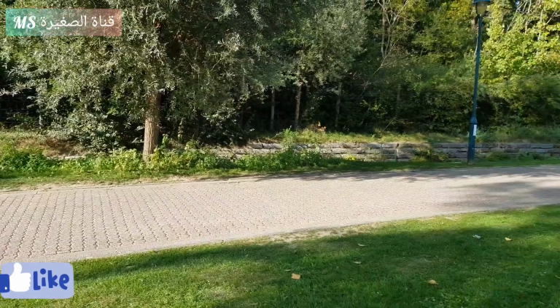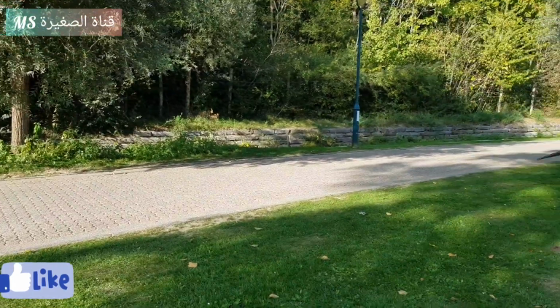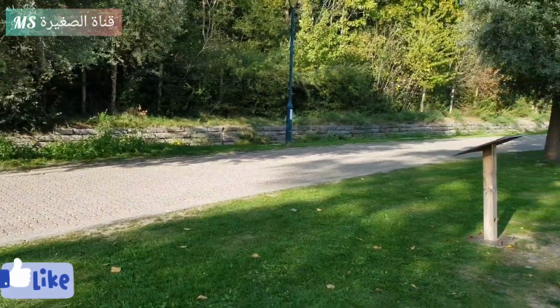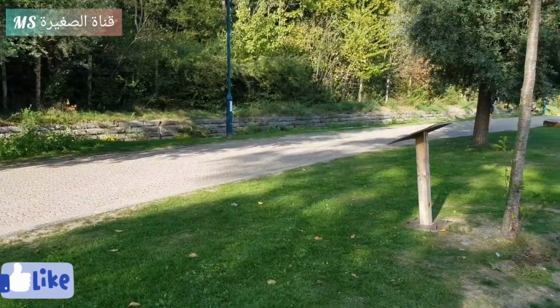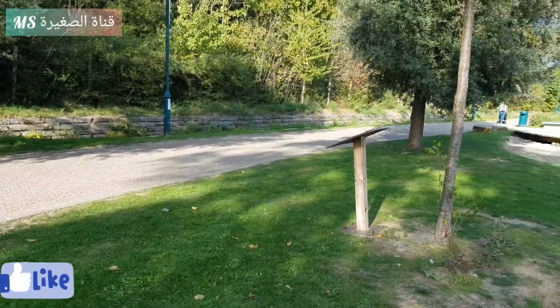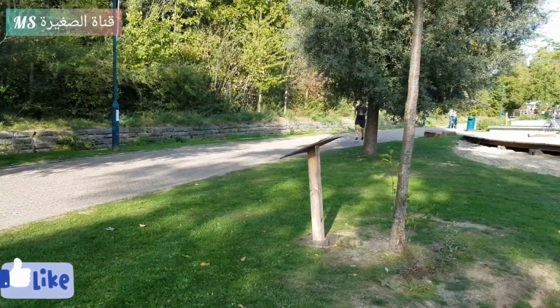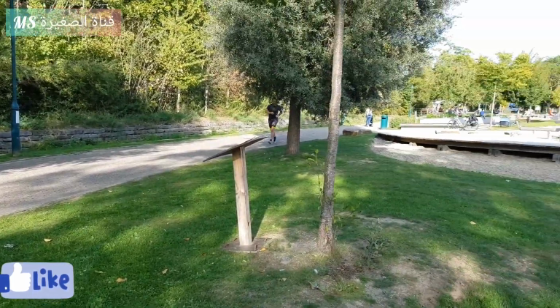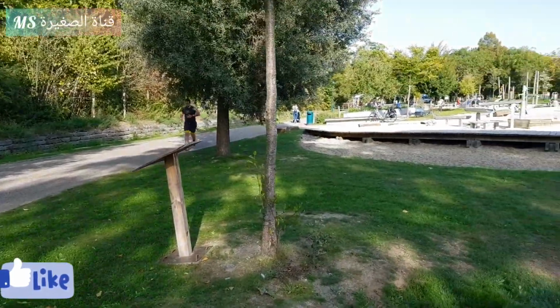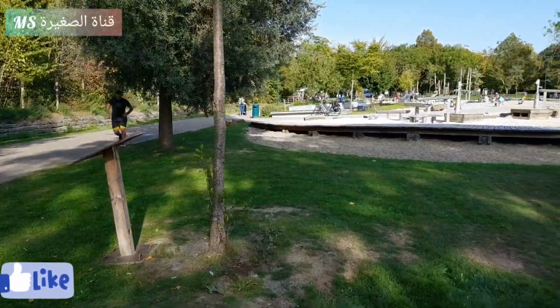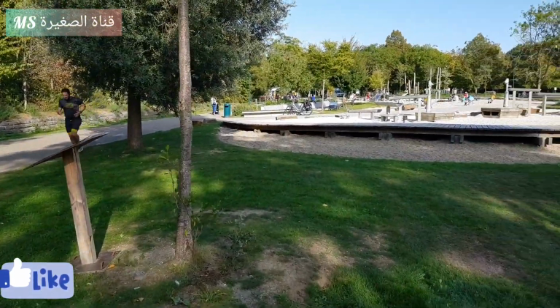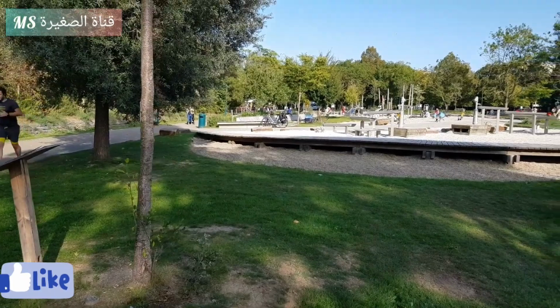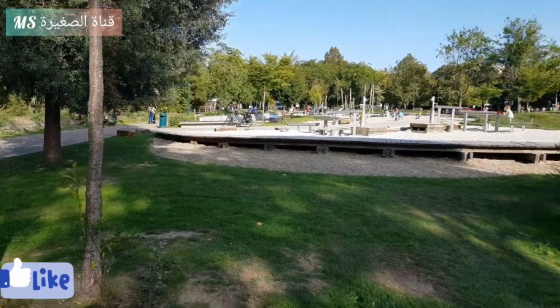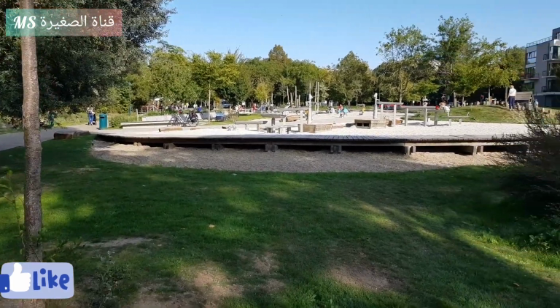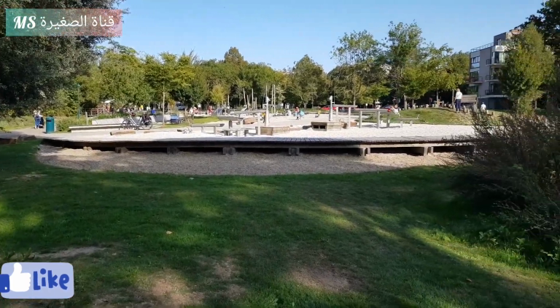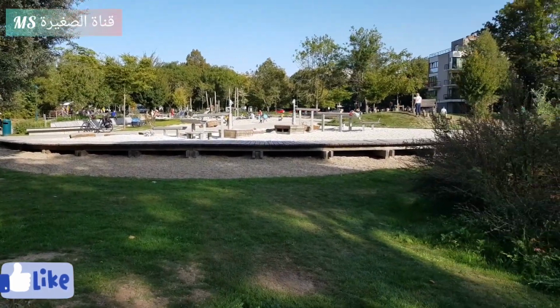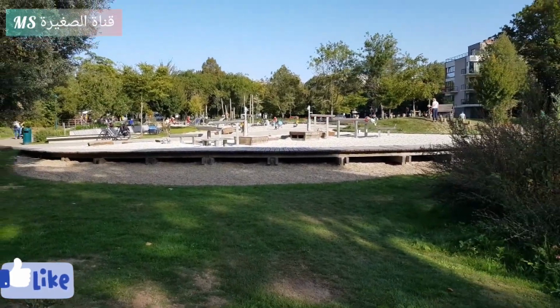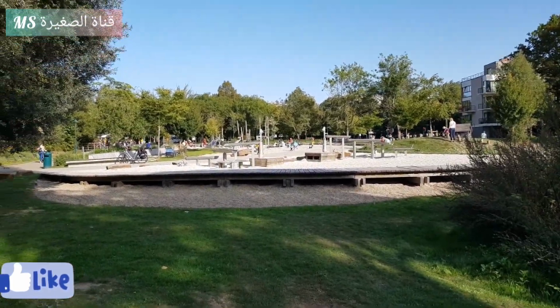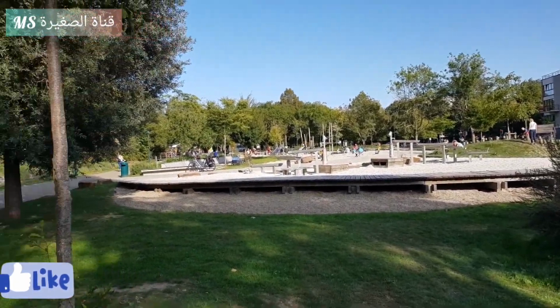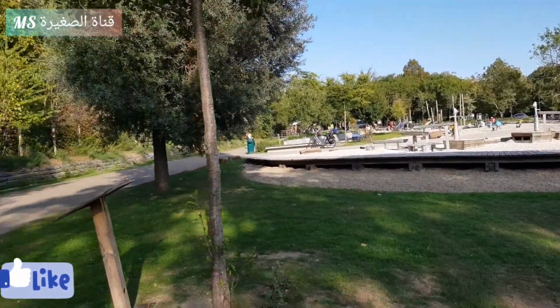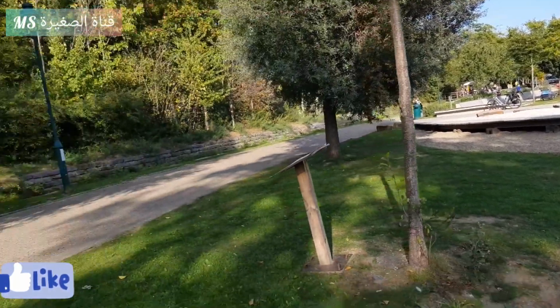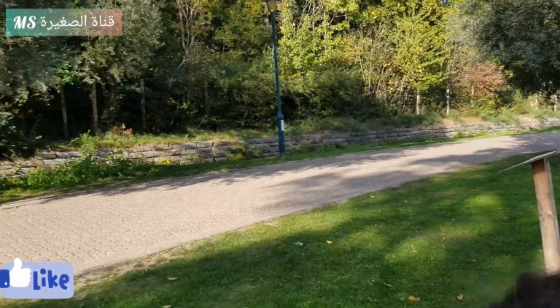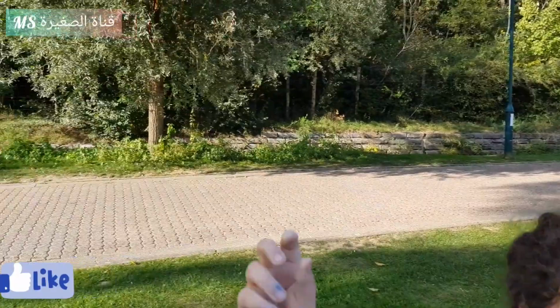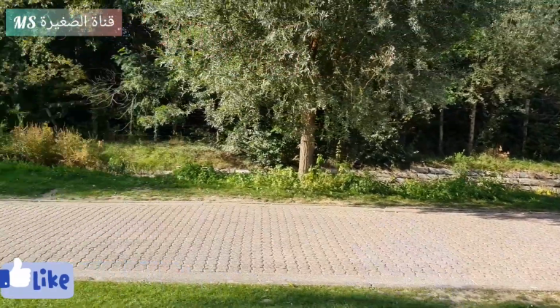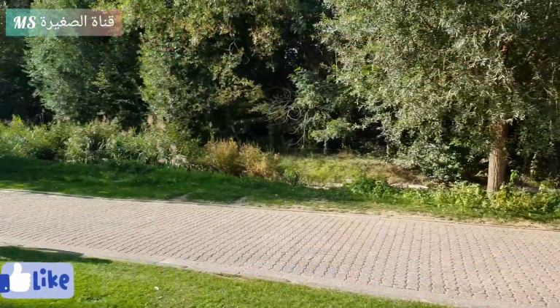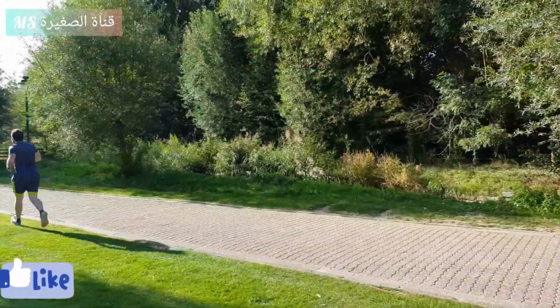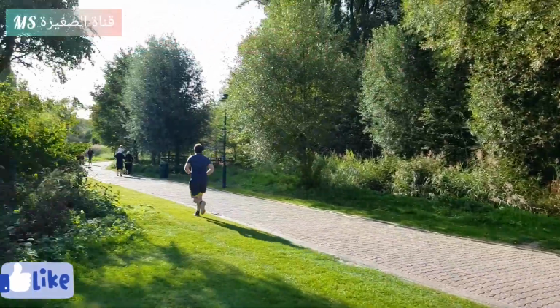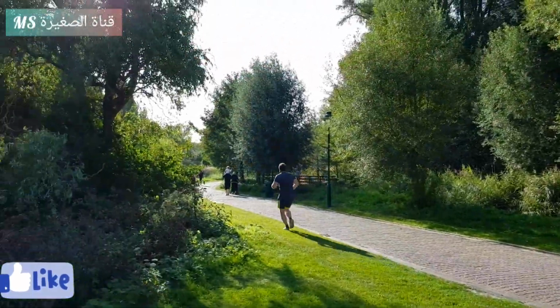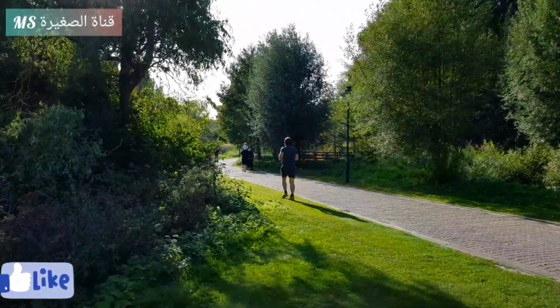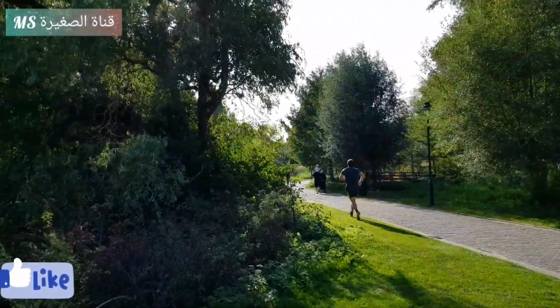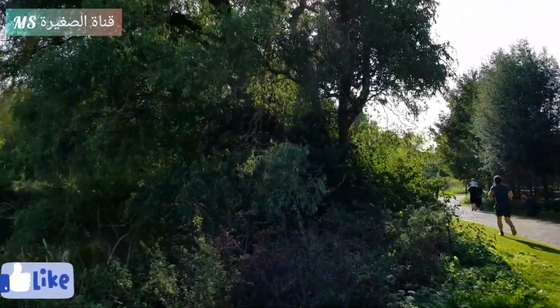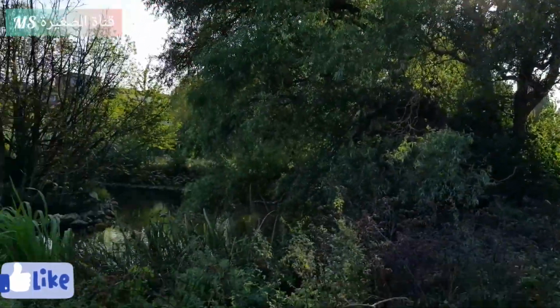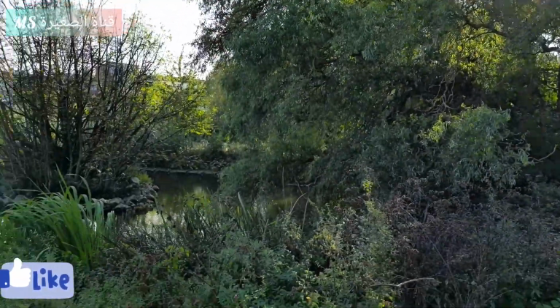Si vous aimez la vidéo, likez, abonnez-vous et commentez ! Au revoir !